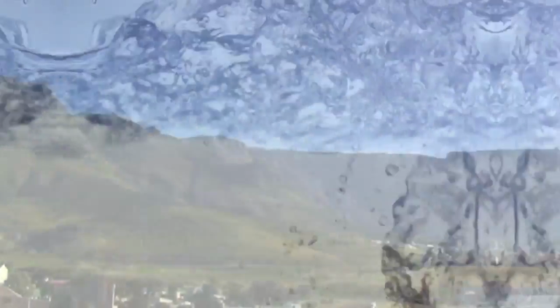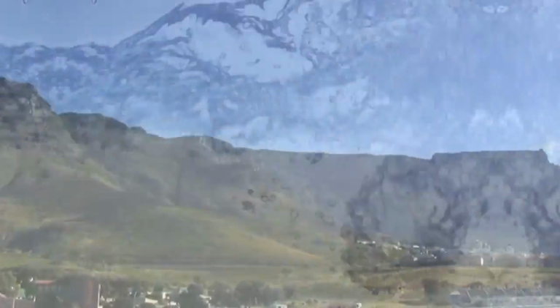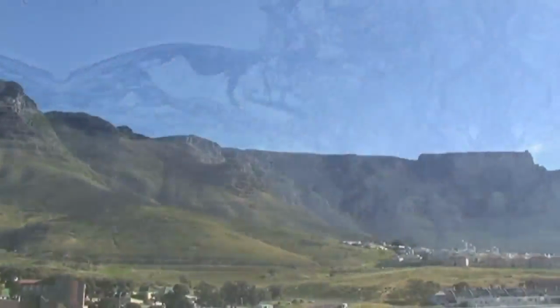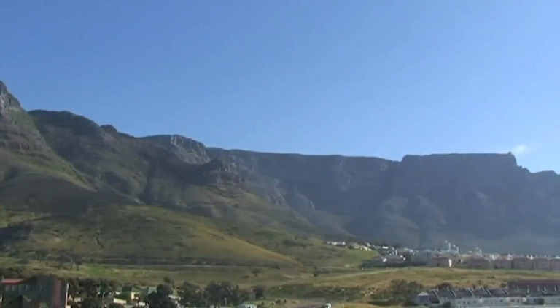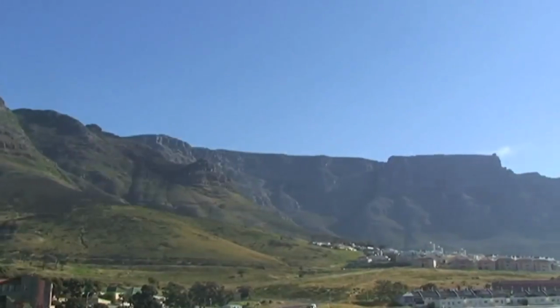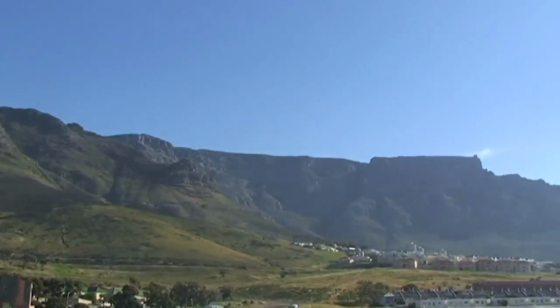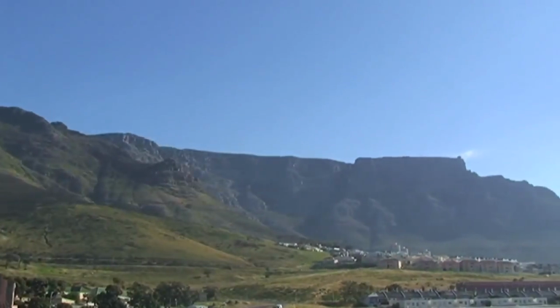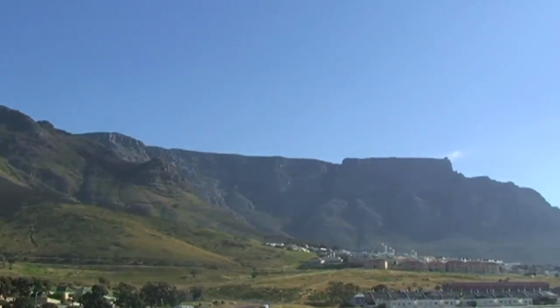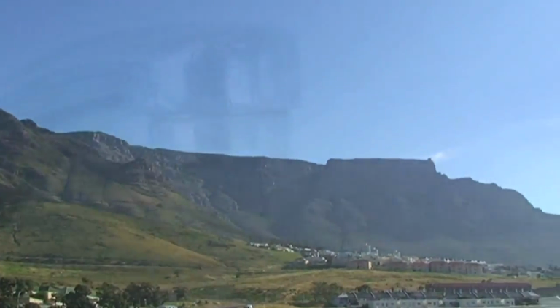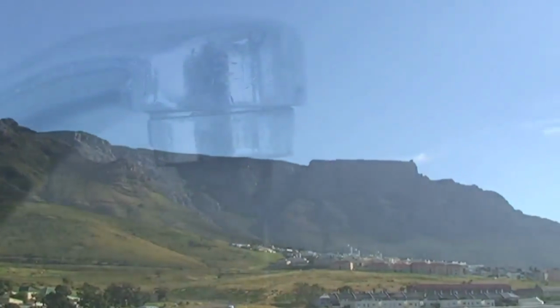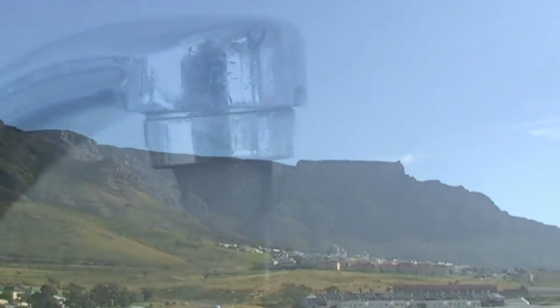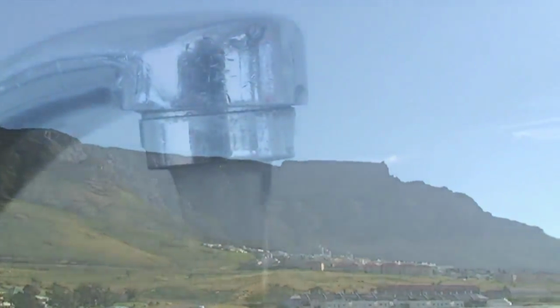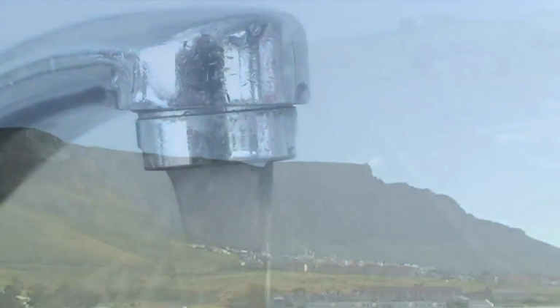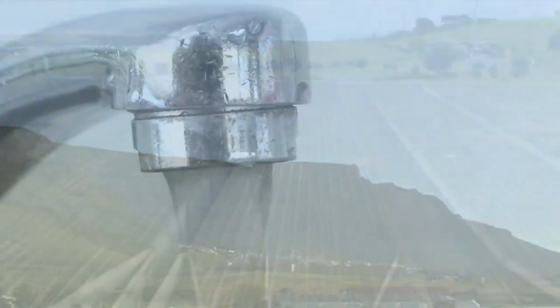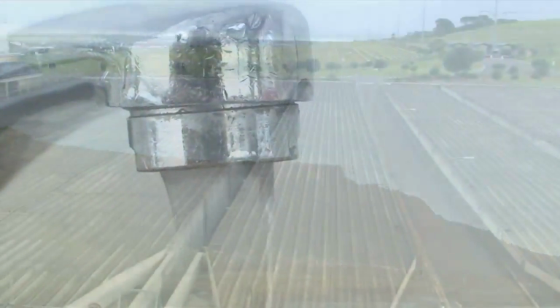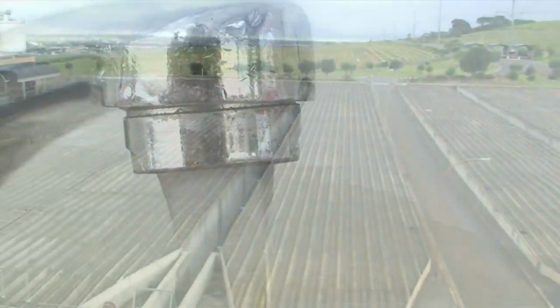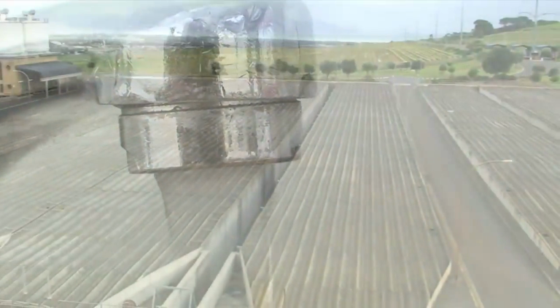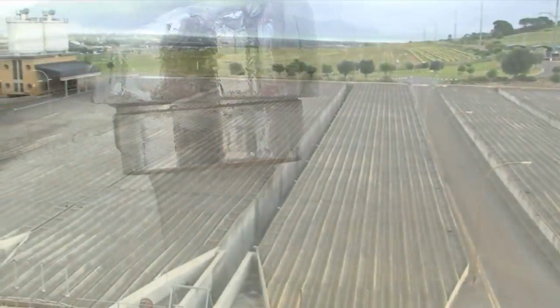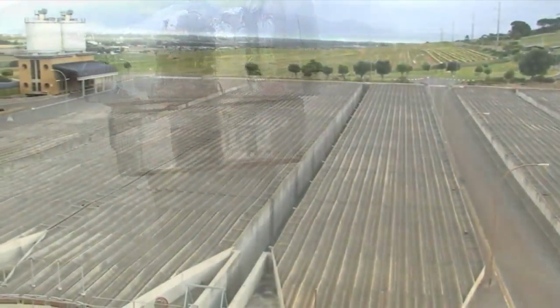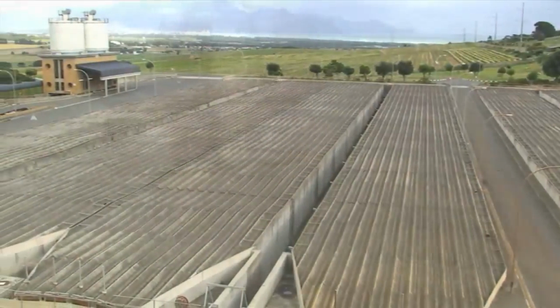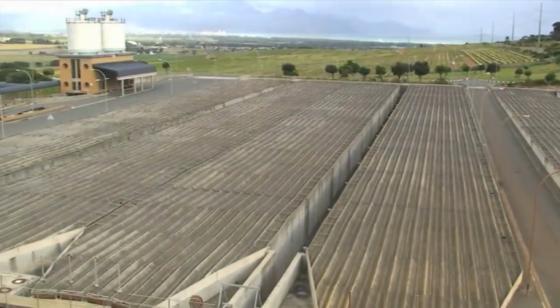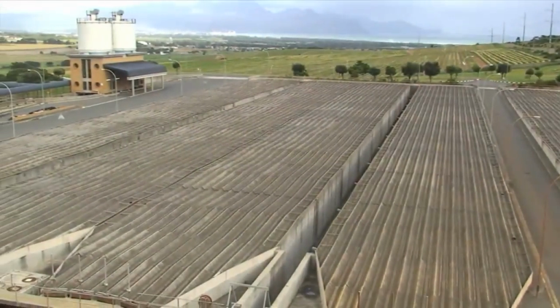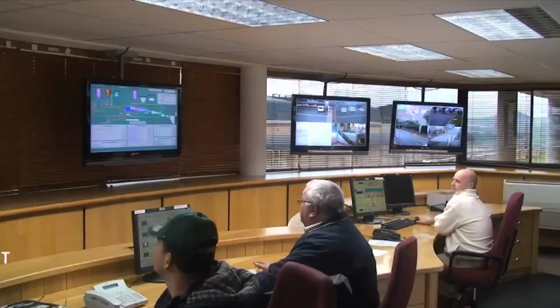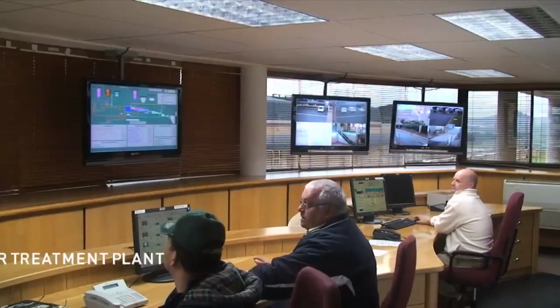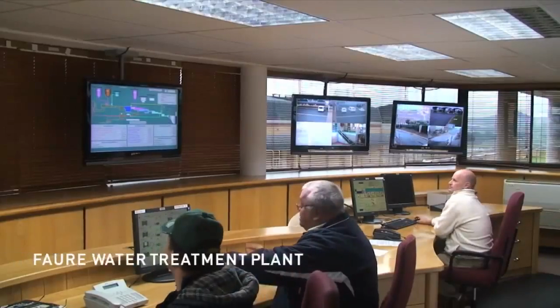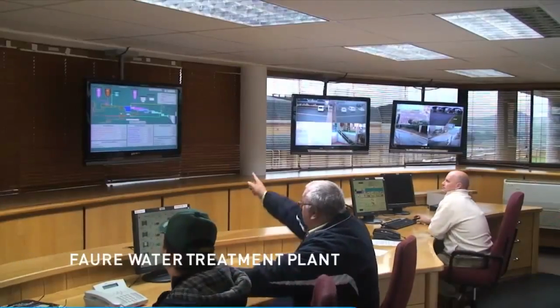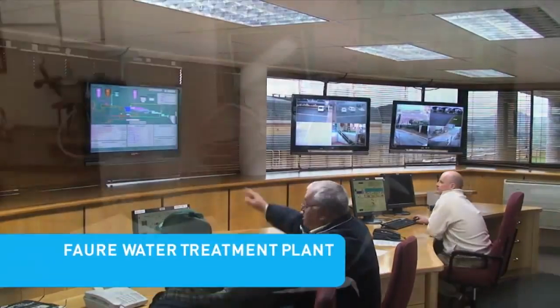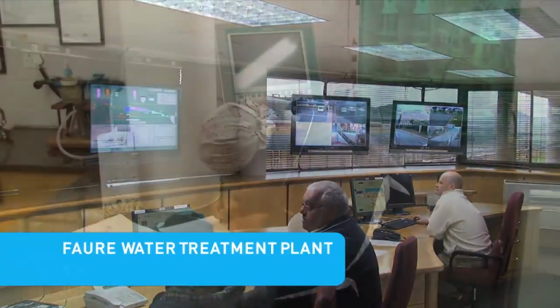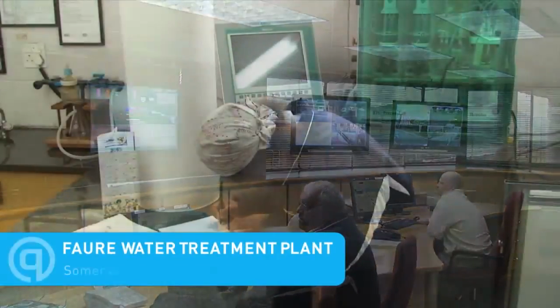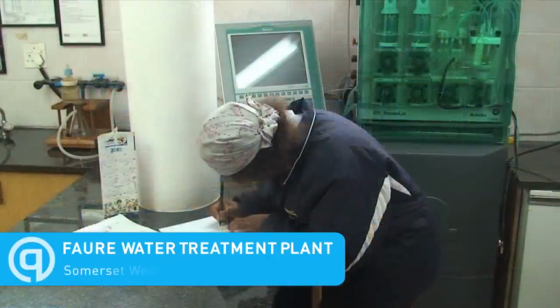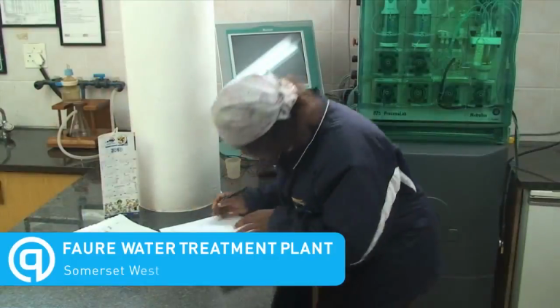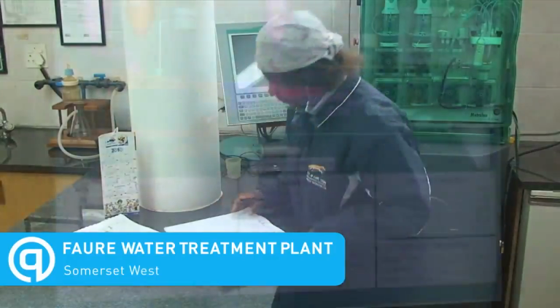Ever wondered how fresh water arrives at your home or office? We did. So for Blog Action Day, we visited the Fora Water Treatment Plant to find out more about the process.